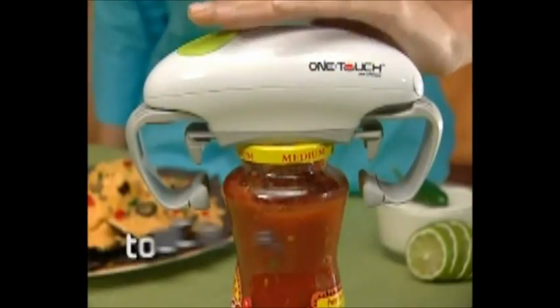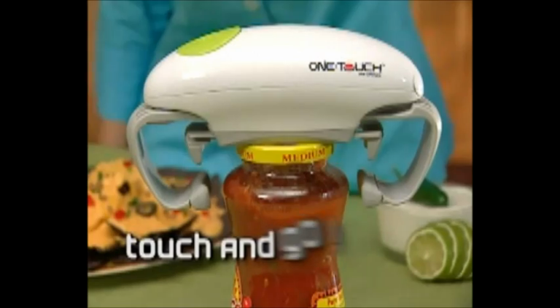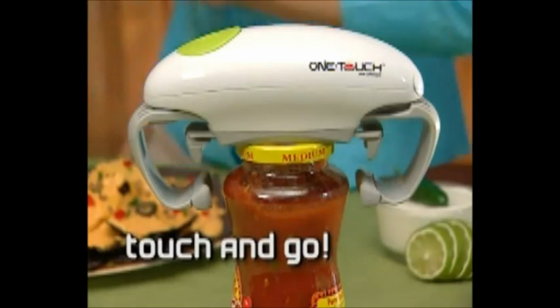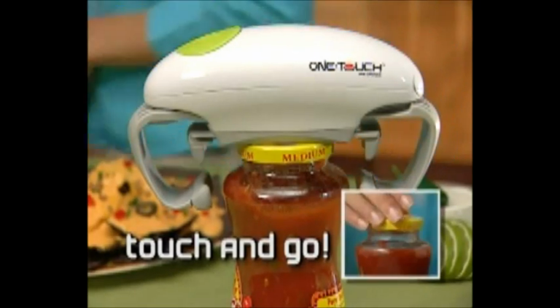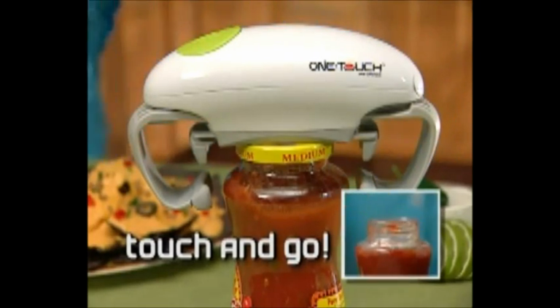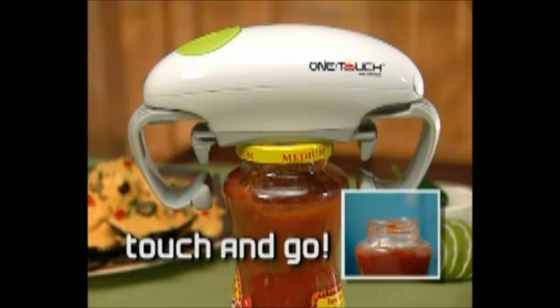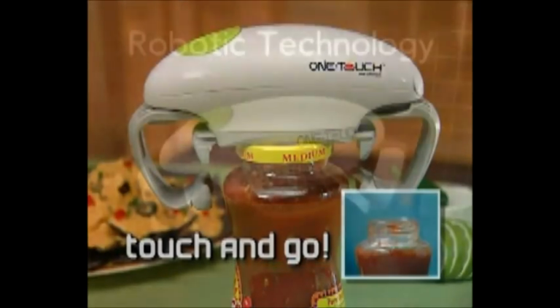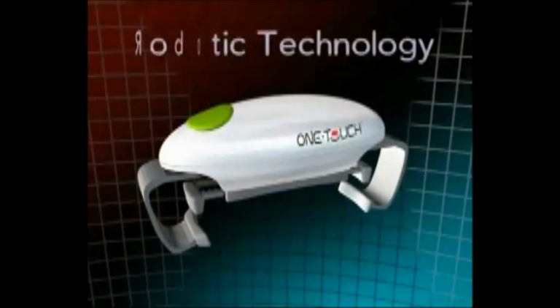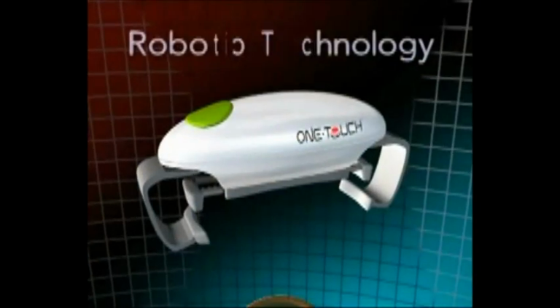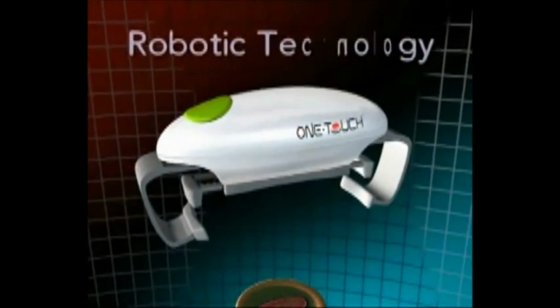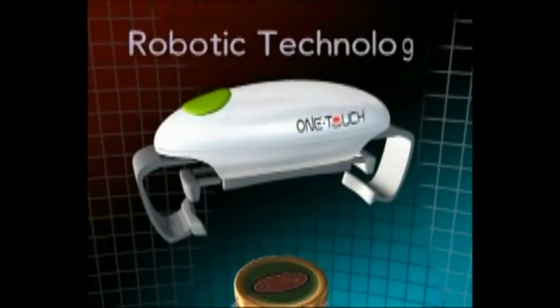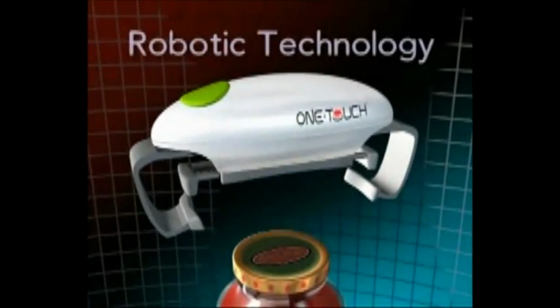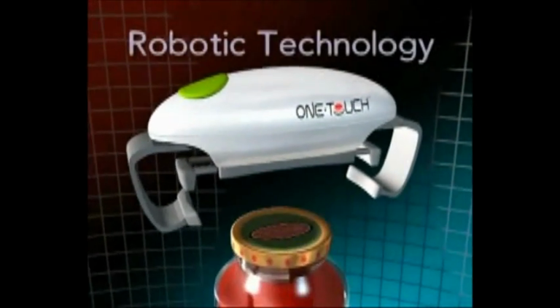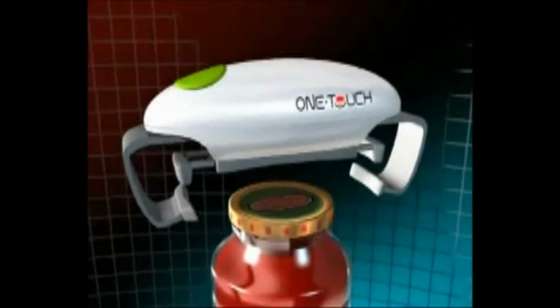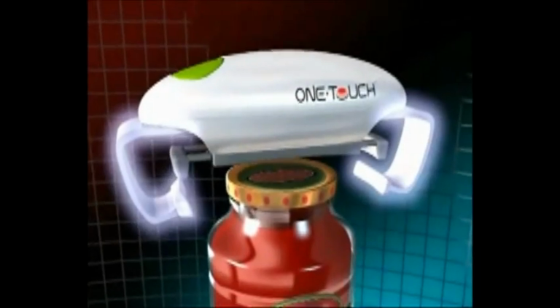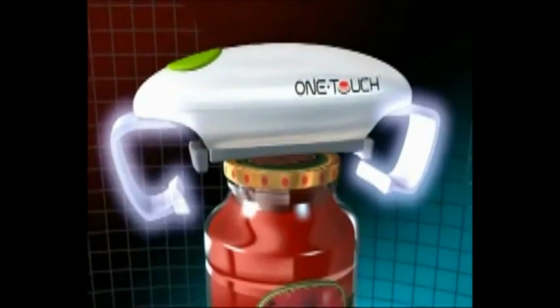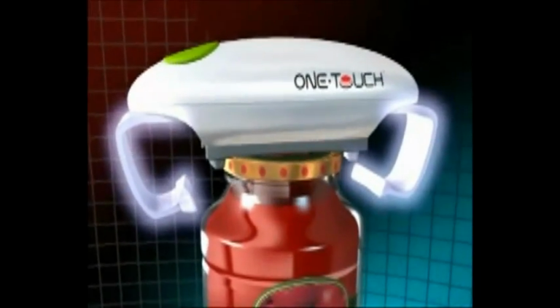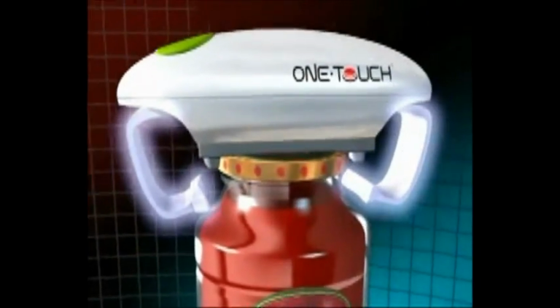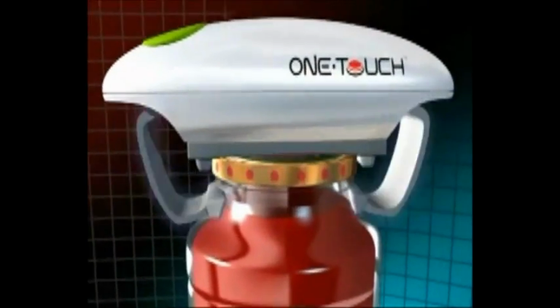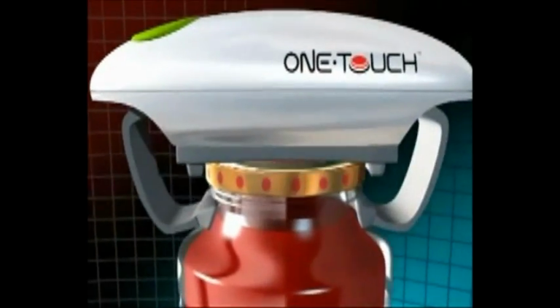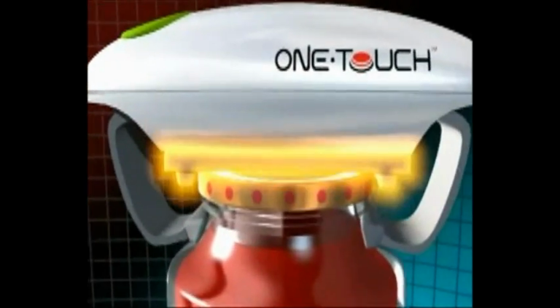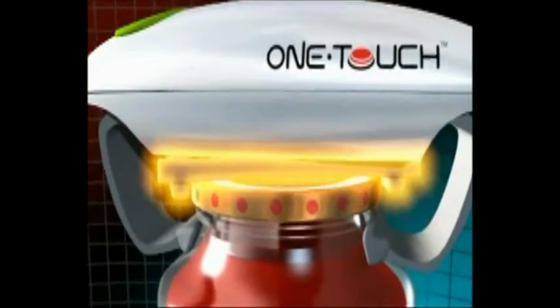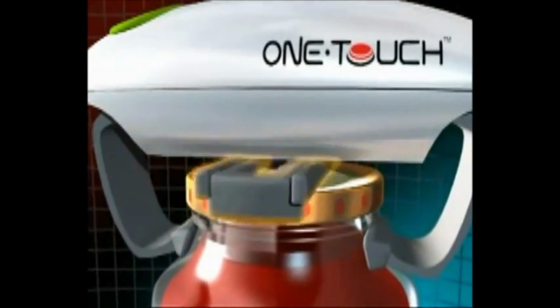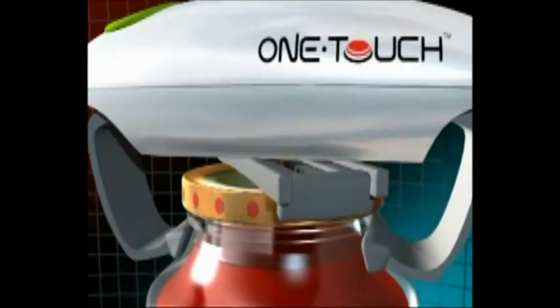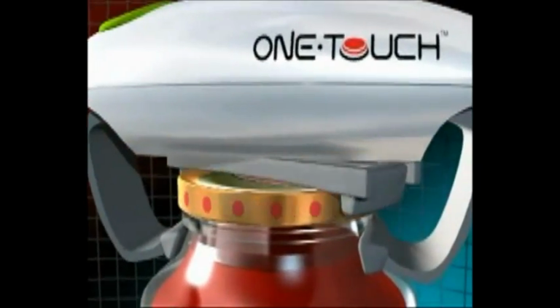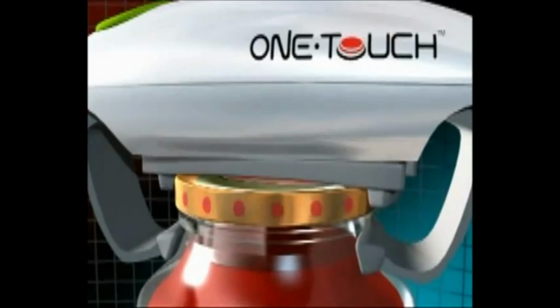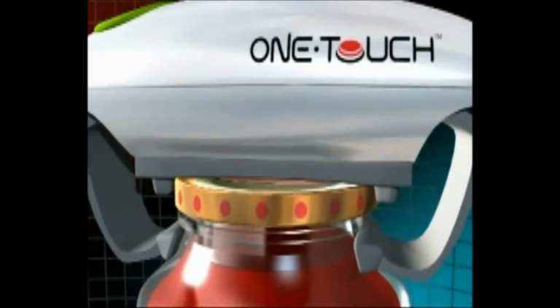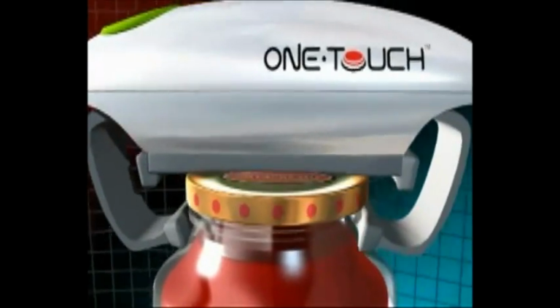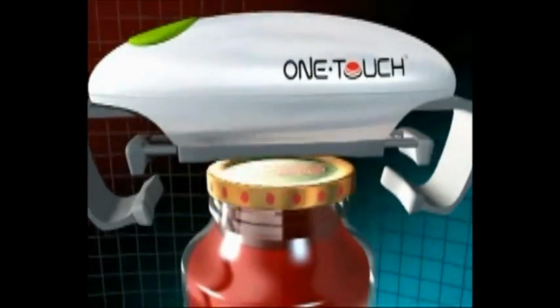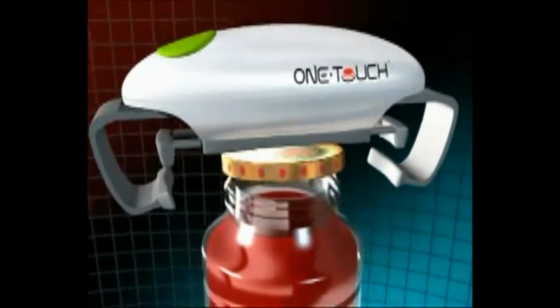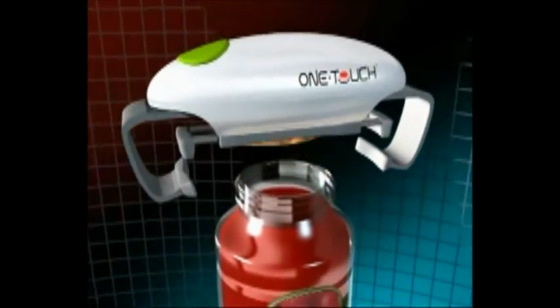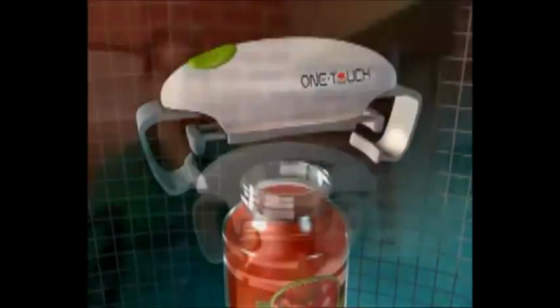Other methods are a pain in the hand, but now you can just touch and go — it's that easy. This amazing robotic technology automatically clamps the jar with its stabilizer arms.